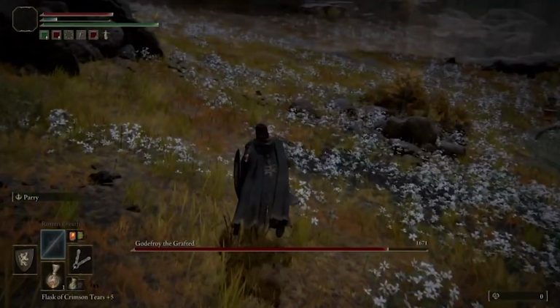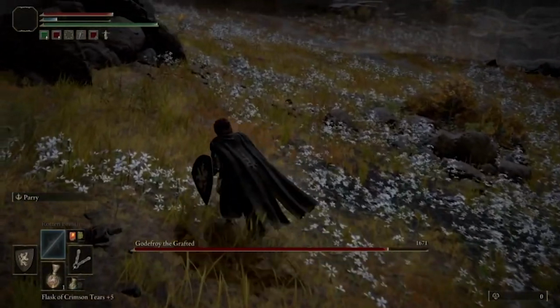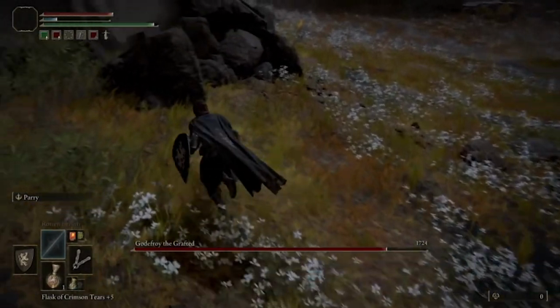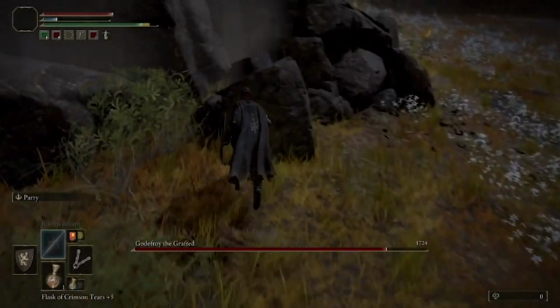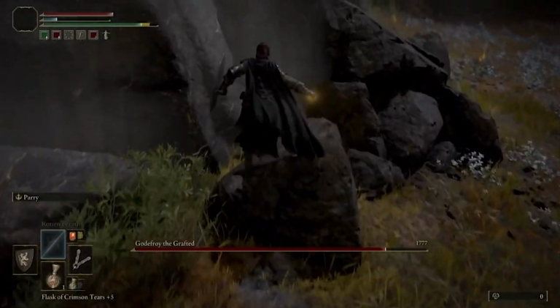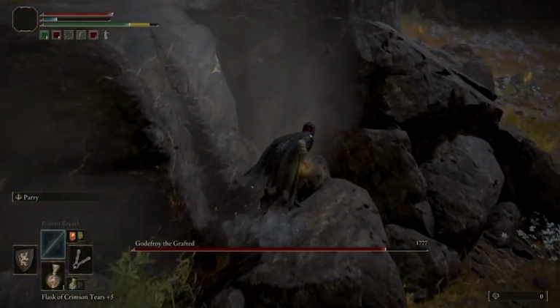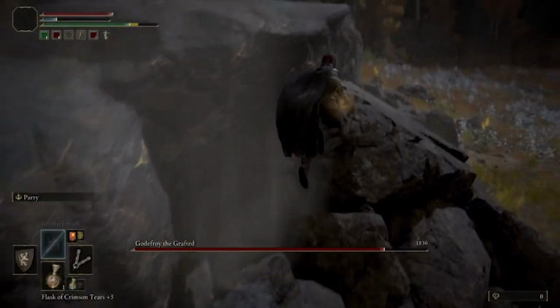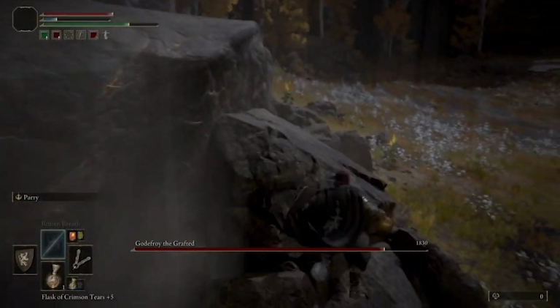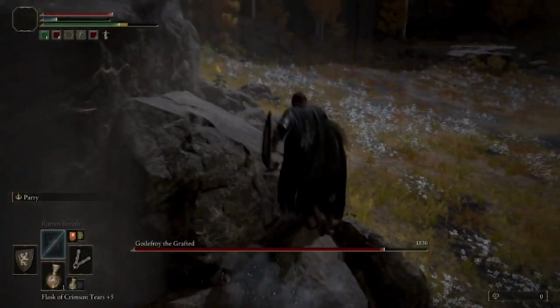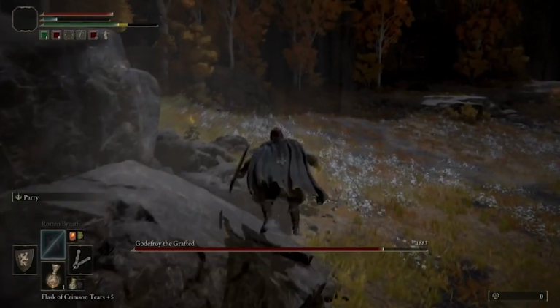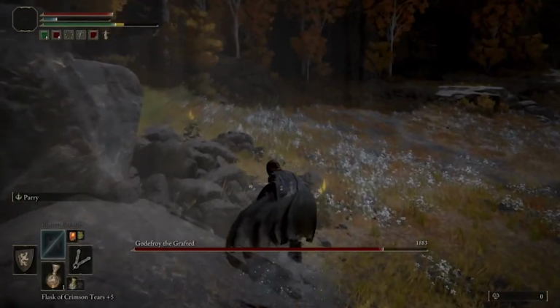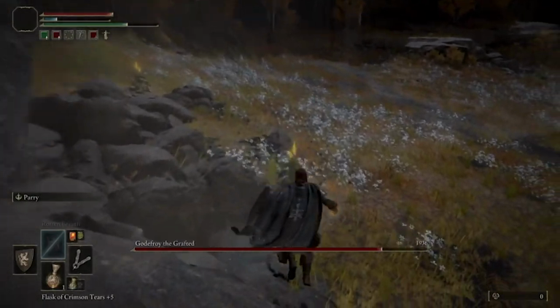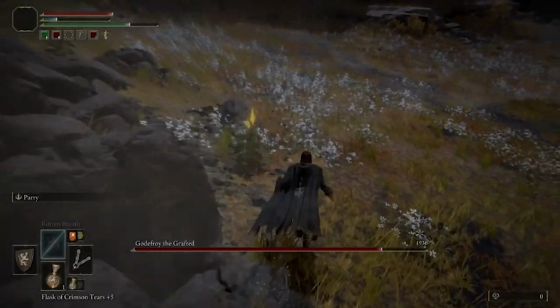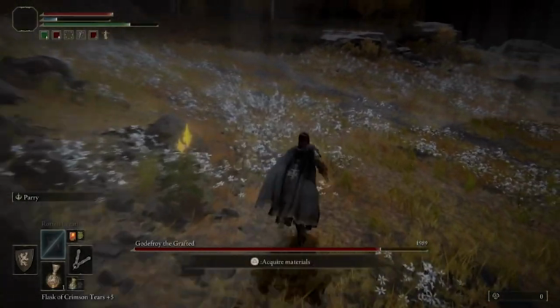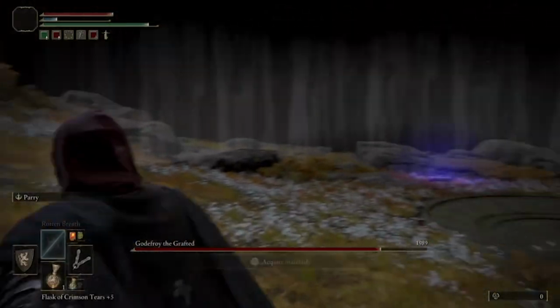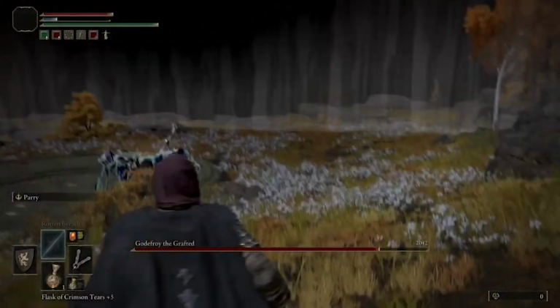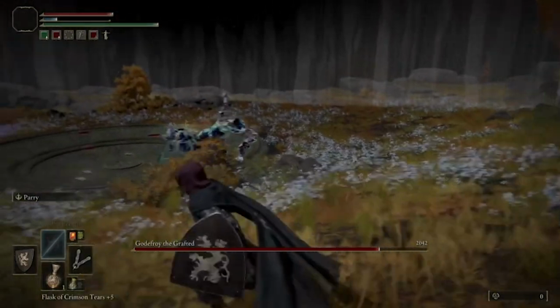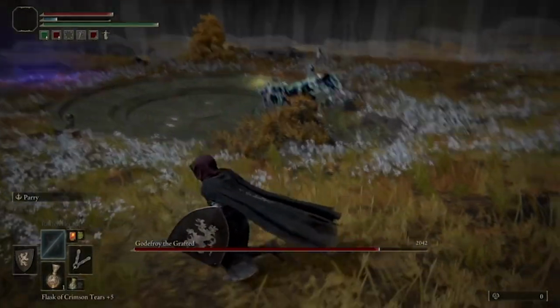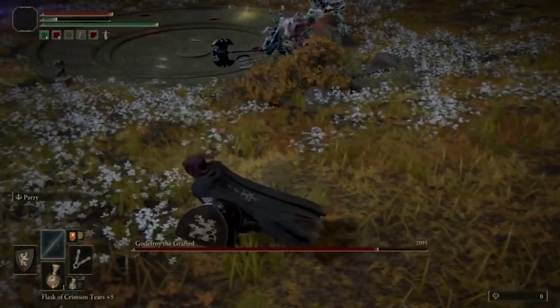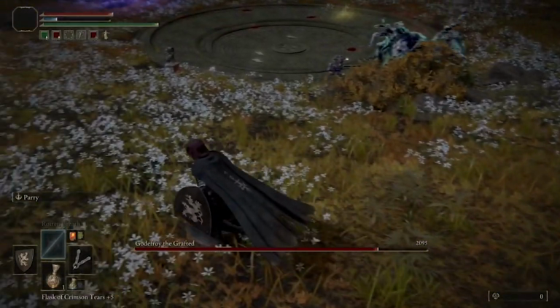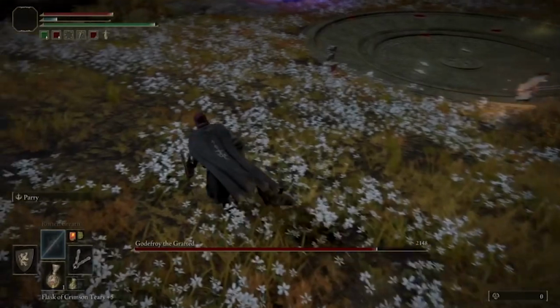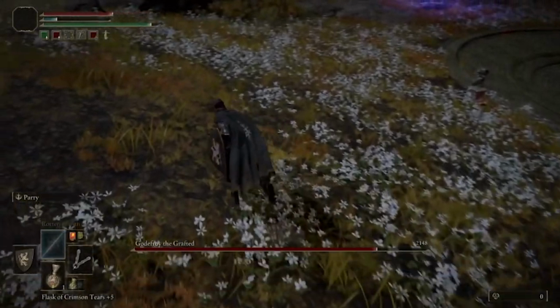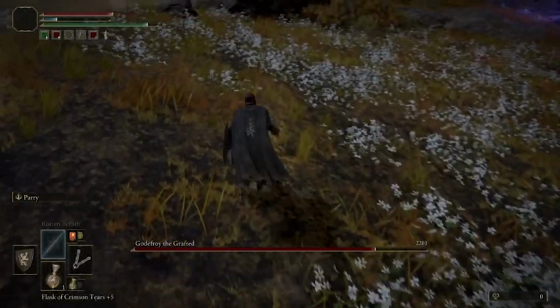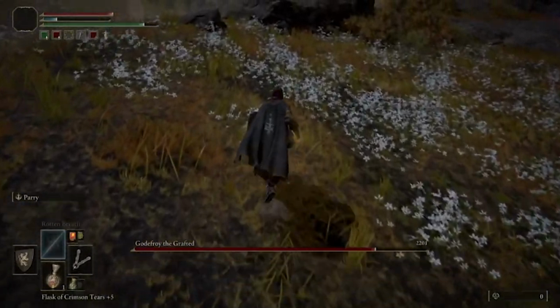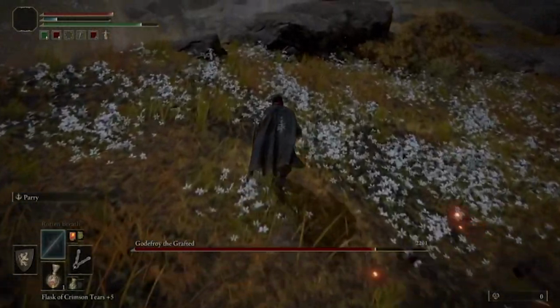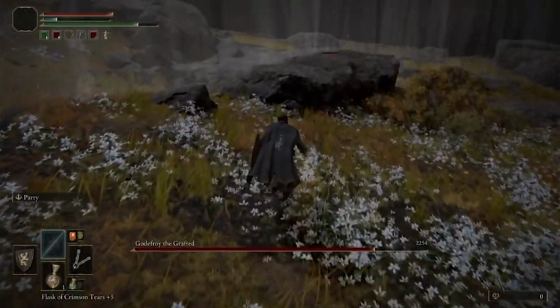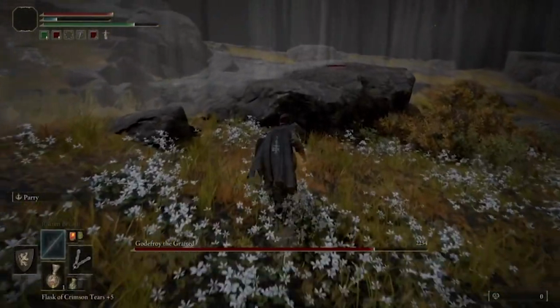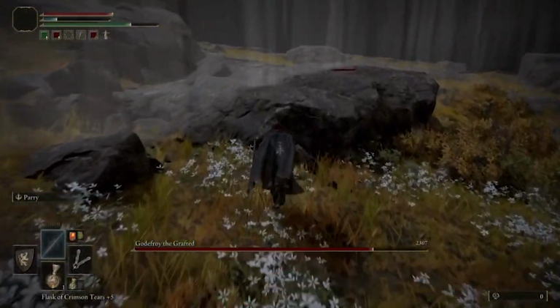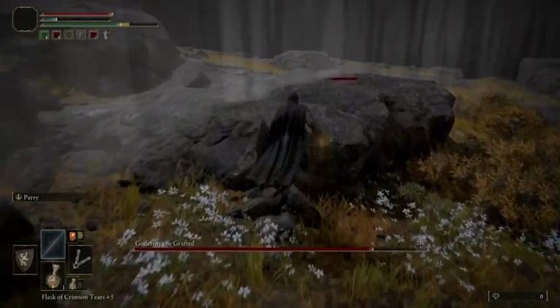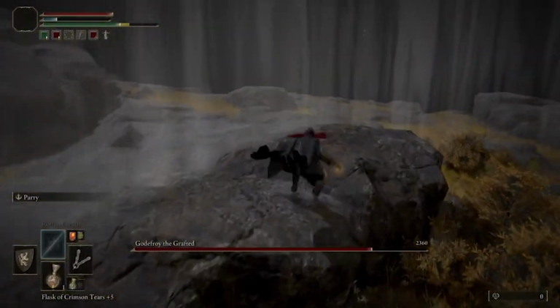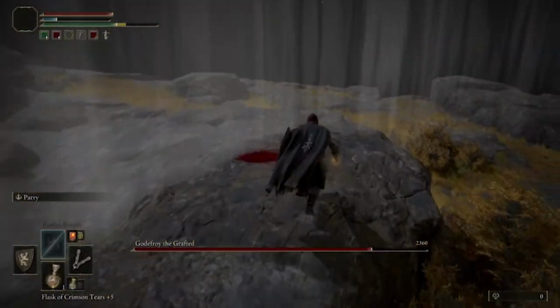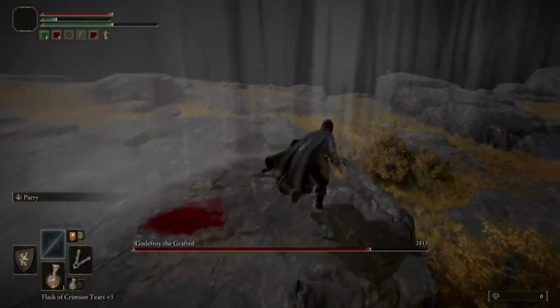What you're going to do is immediately walk up to him as he's spawning, go ahead and hit him with a full force of the Rotten Breath, and he's going to be attacked and also poisoned with the Rotten Breath. Then simply run in circles while his health begins to eat away.